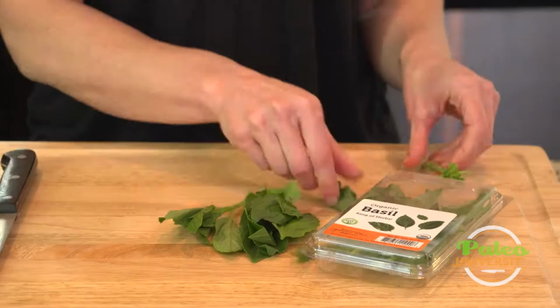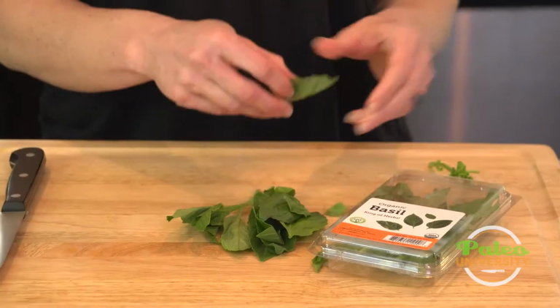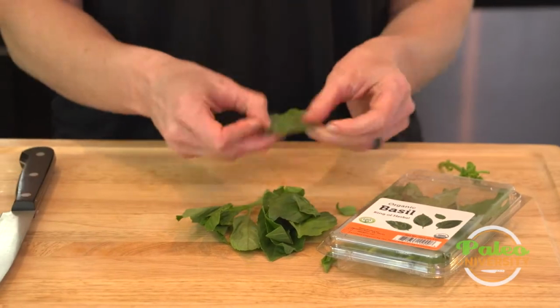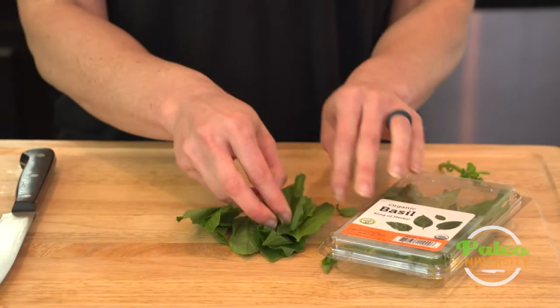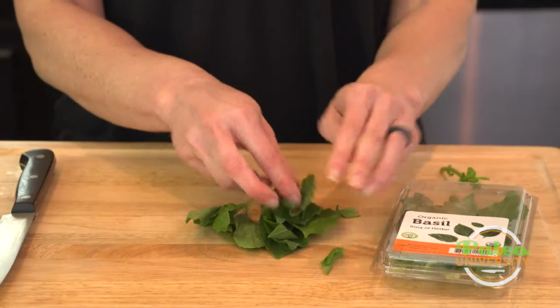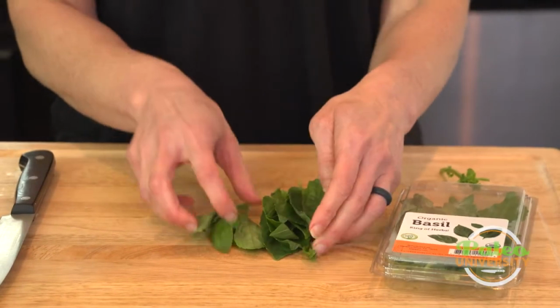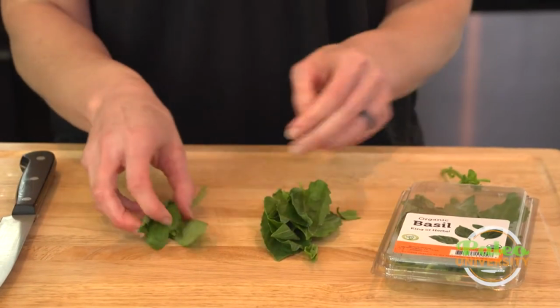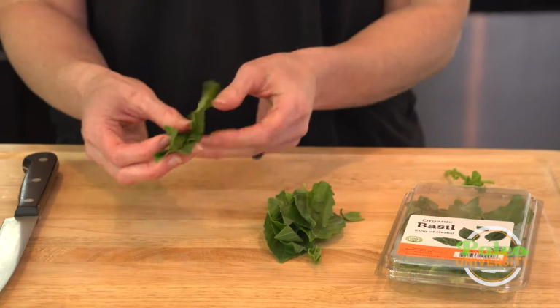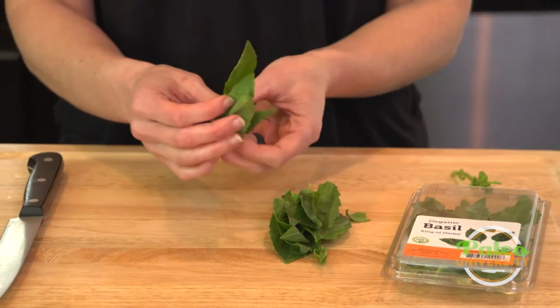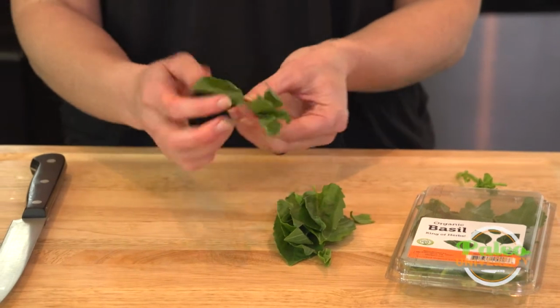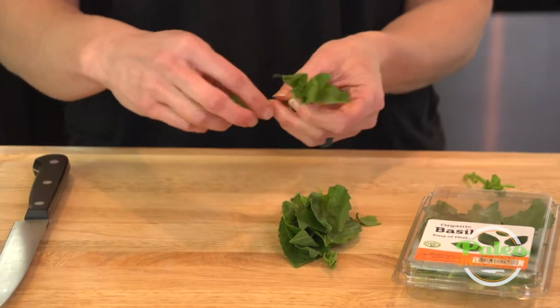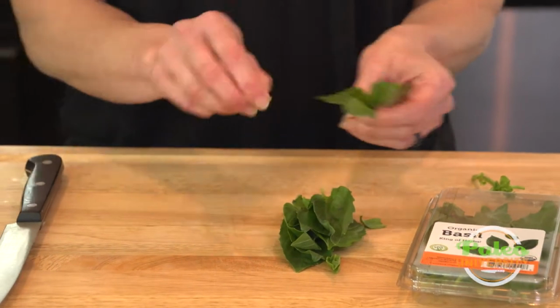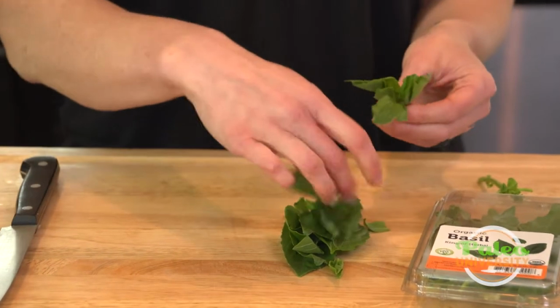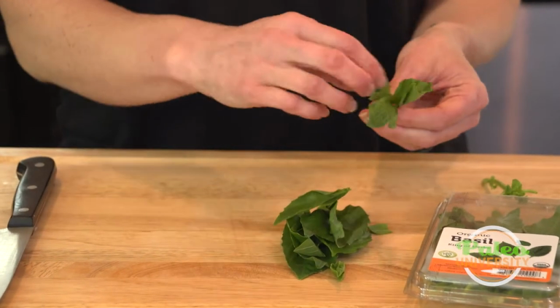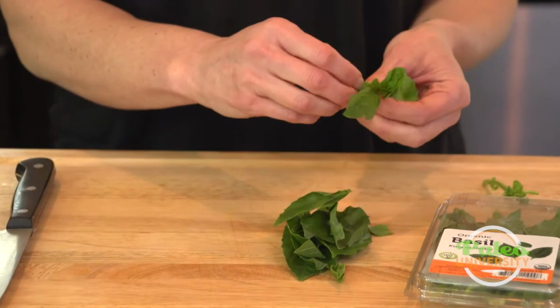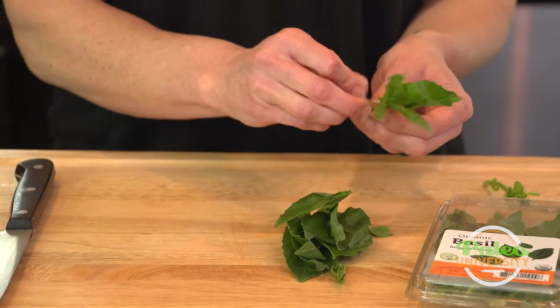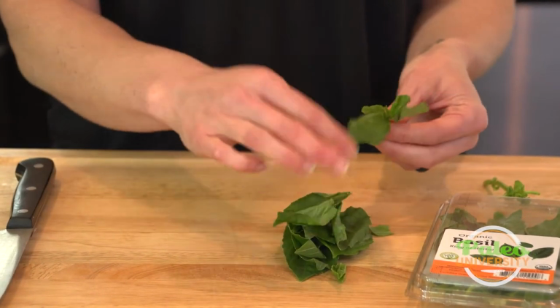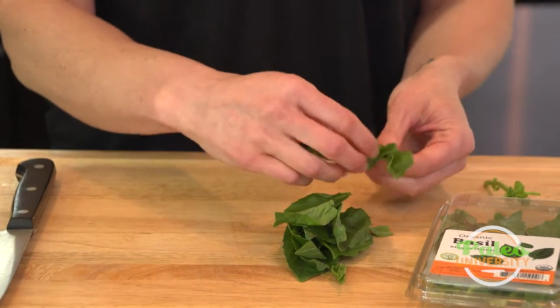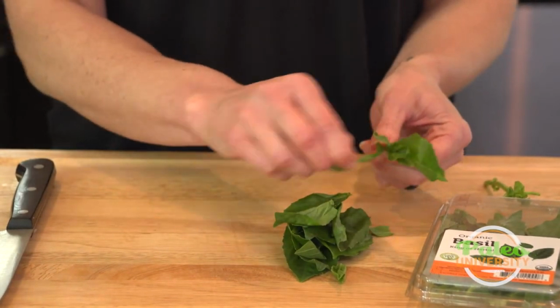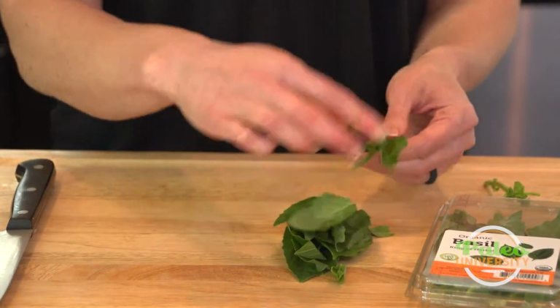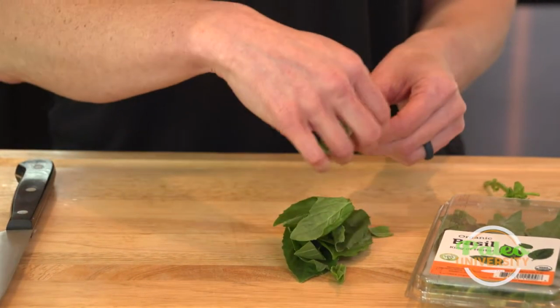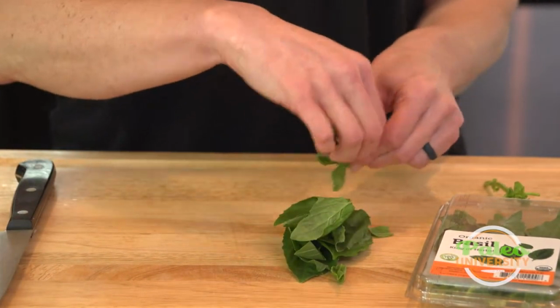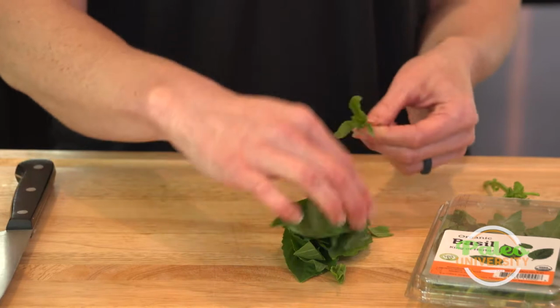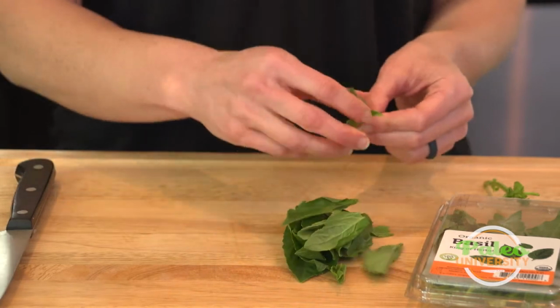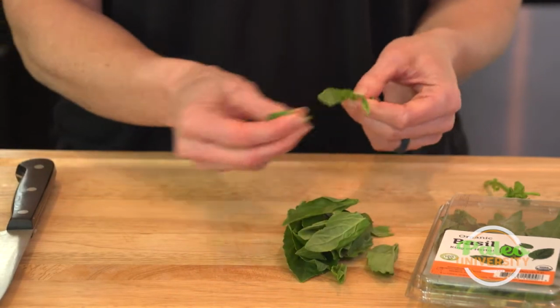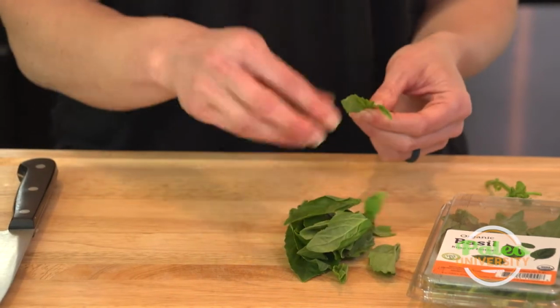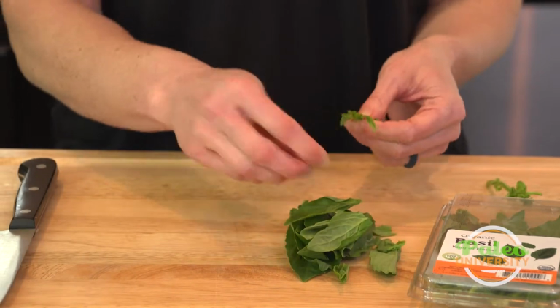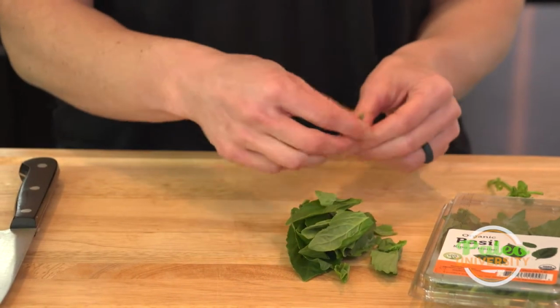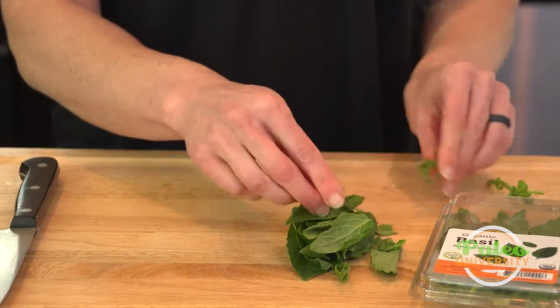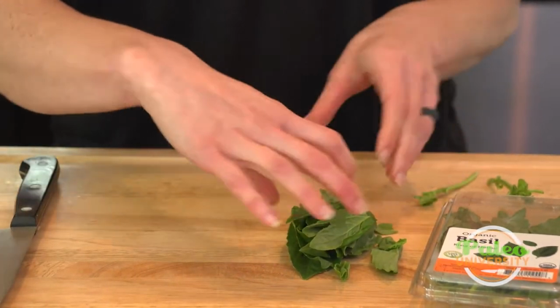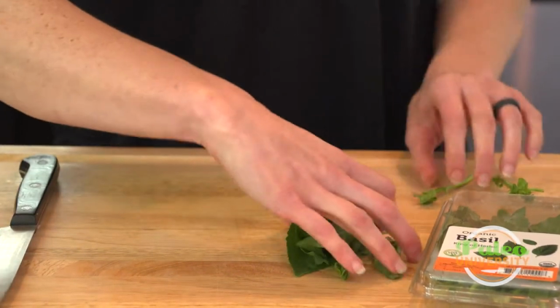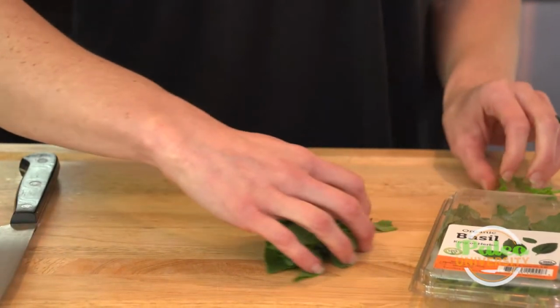Basil is very, very common in Italian cooking, but you also find a kind of Thai basil as well, used in Thai food. It's really lovely — those pieces there.